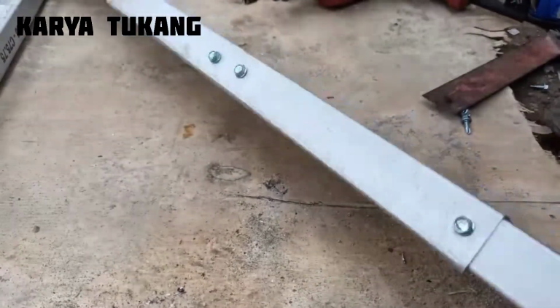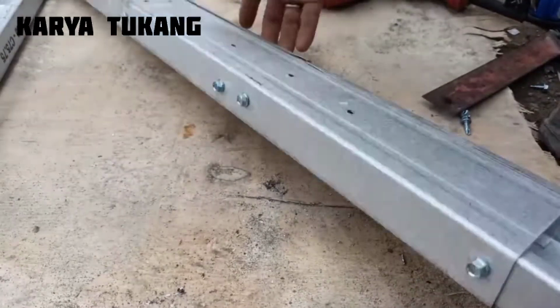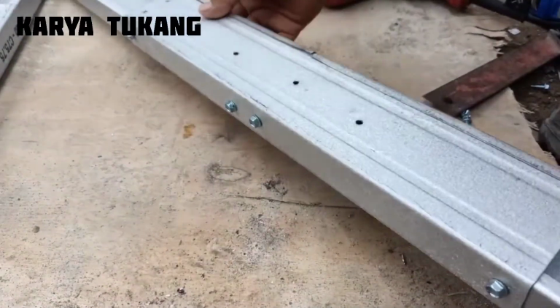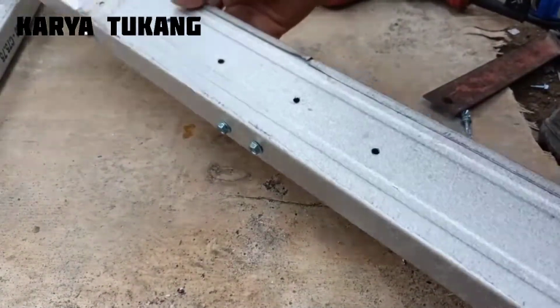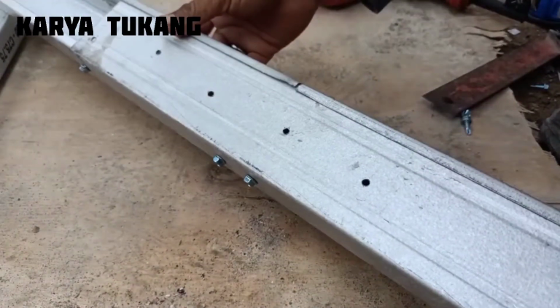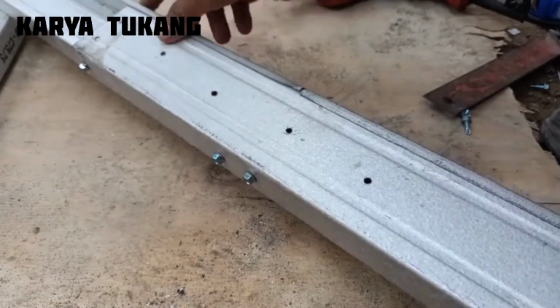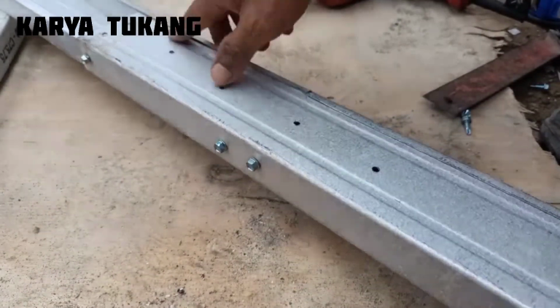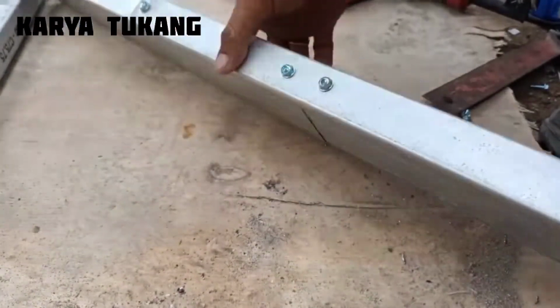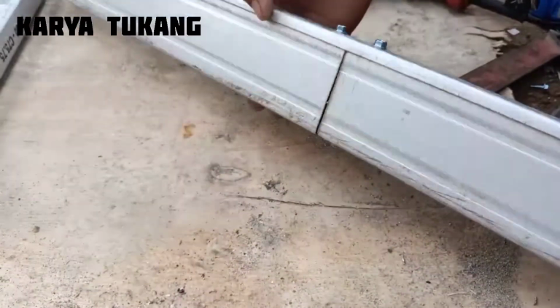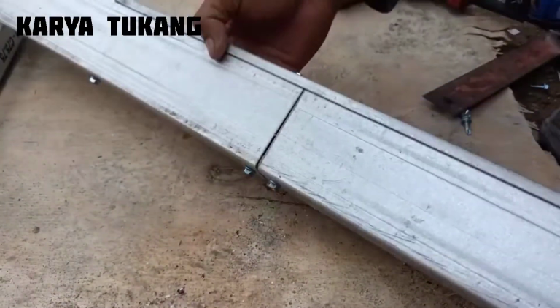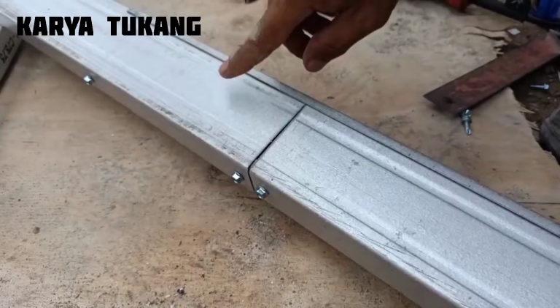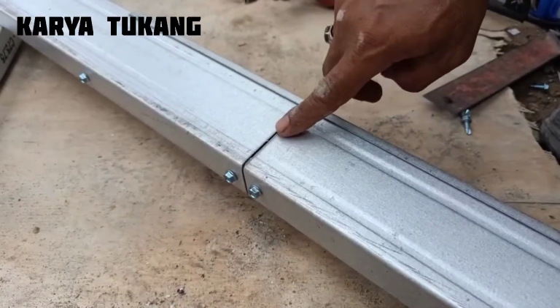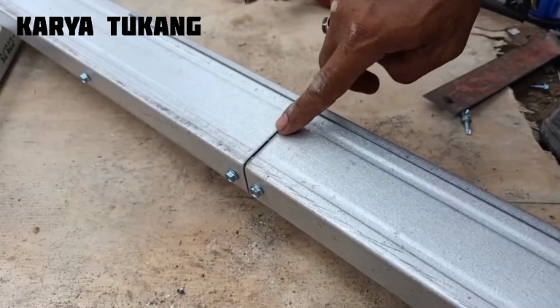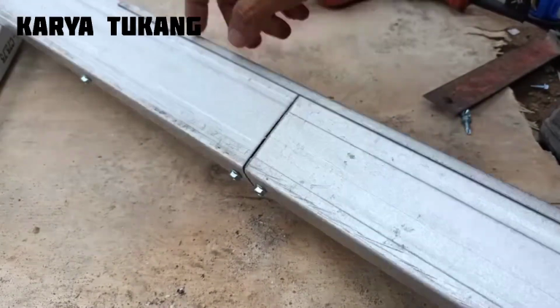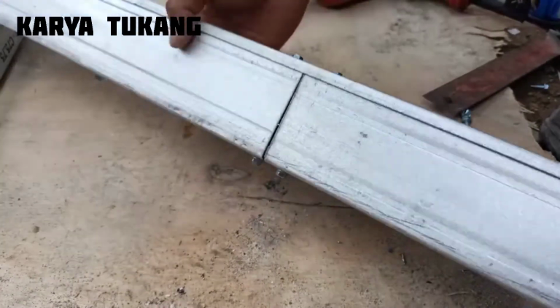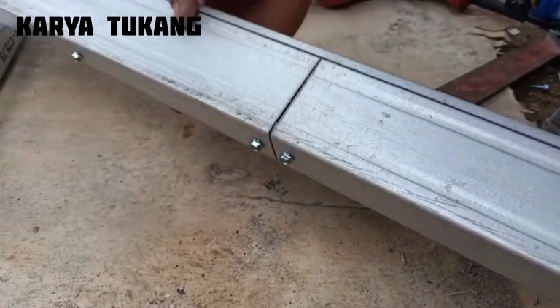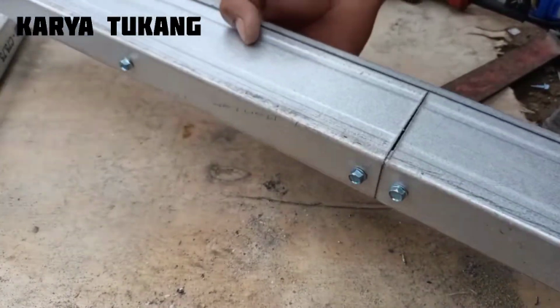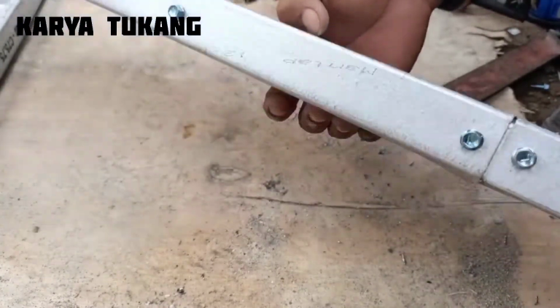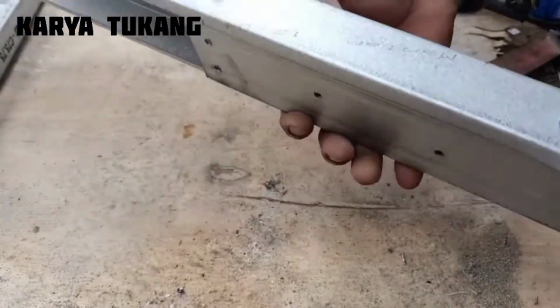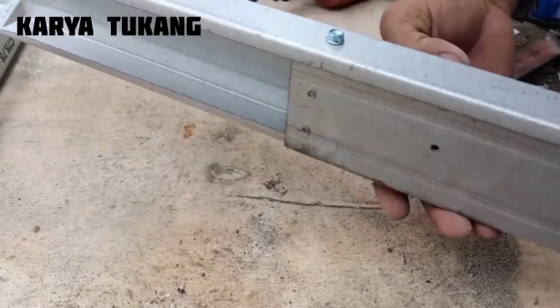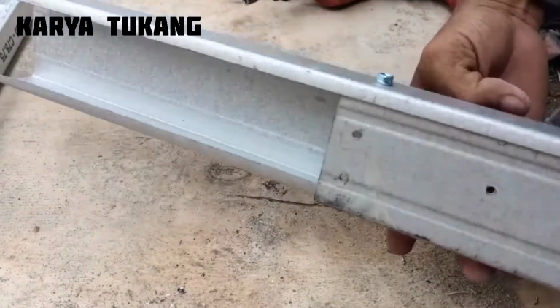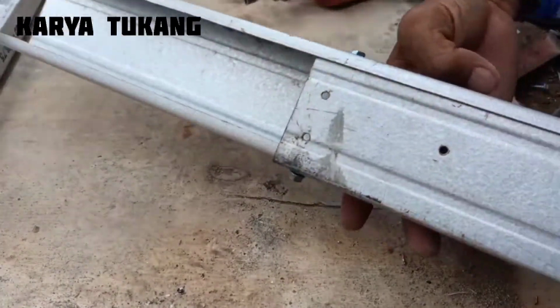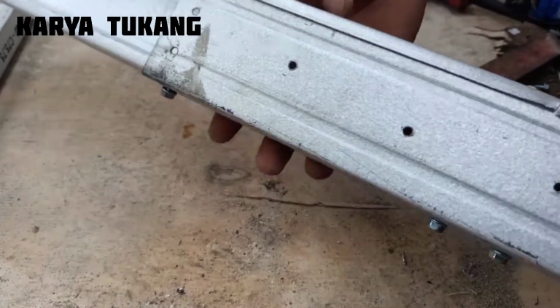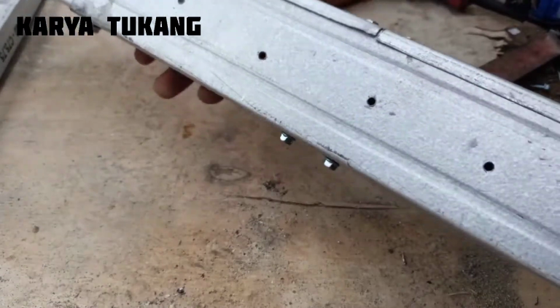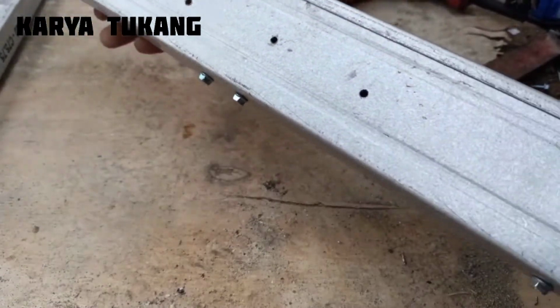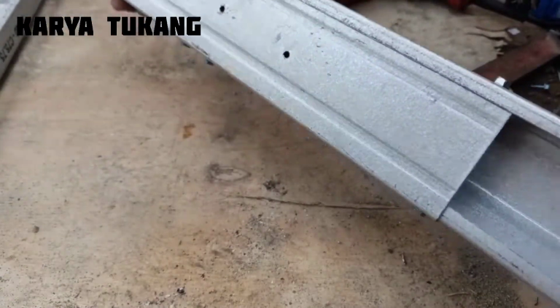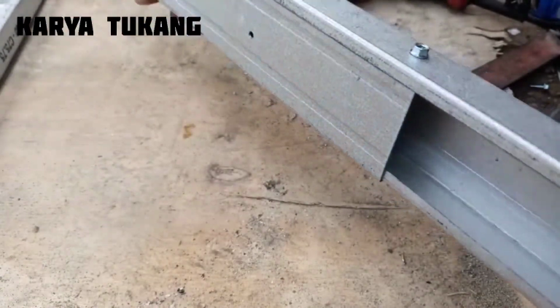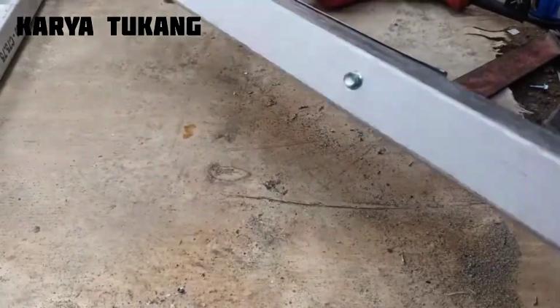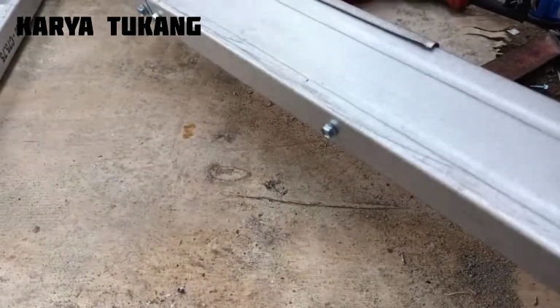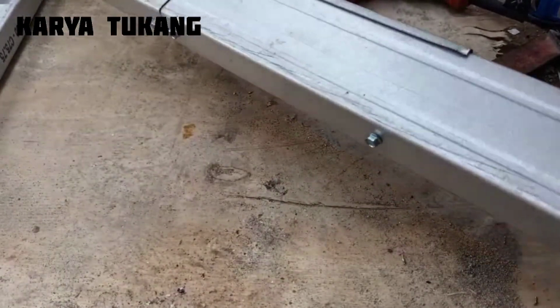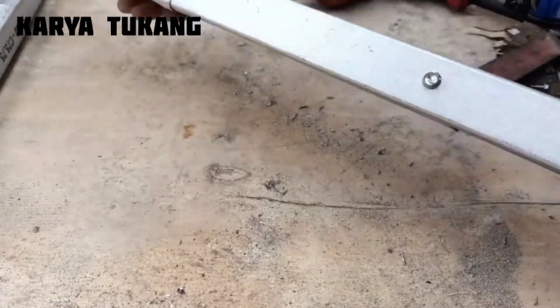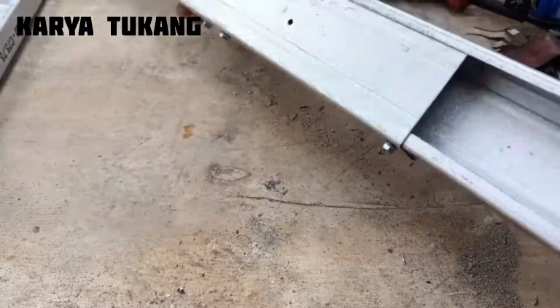Okay friends, this is the result of the combination with the second method, like this. Untuk sambungan tengahnya, teman-teman bisa pakai ukuran 1 meter atau lebih, karena lebih panjang itu lebih bagus.